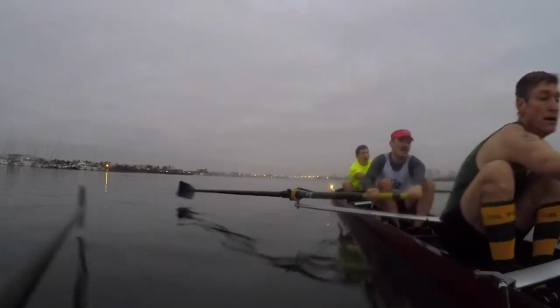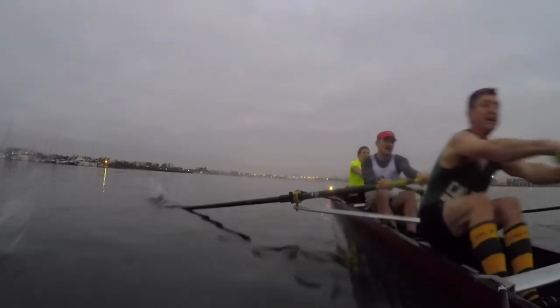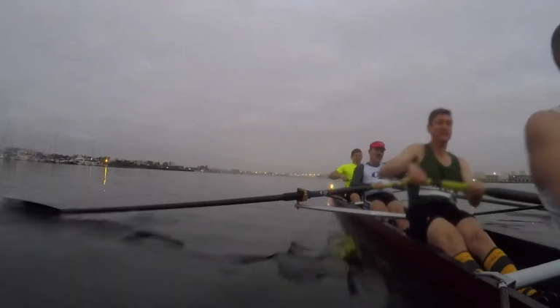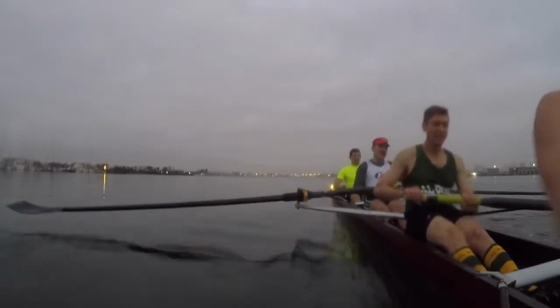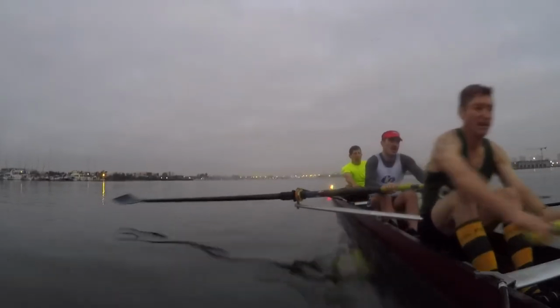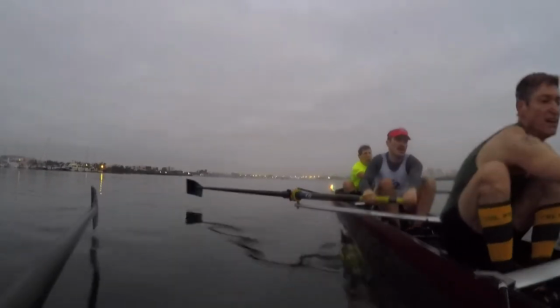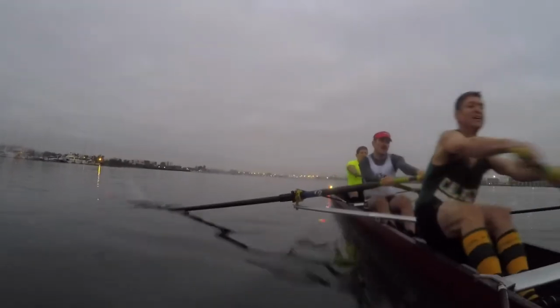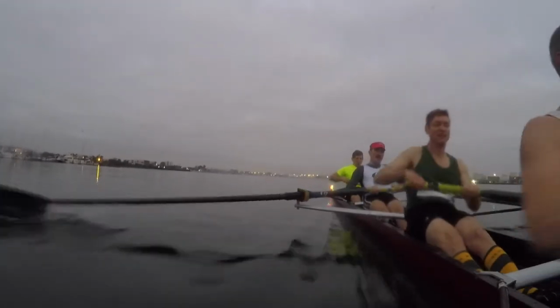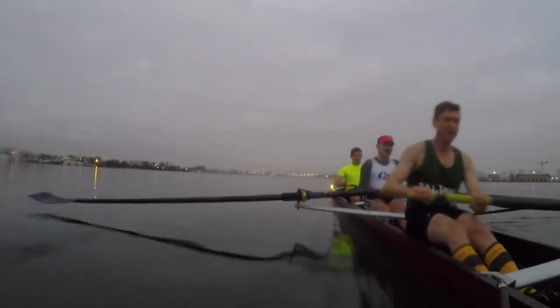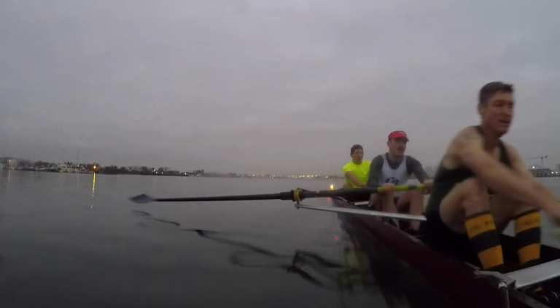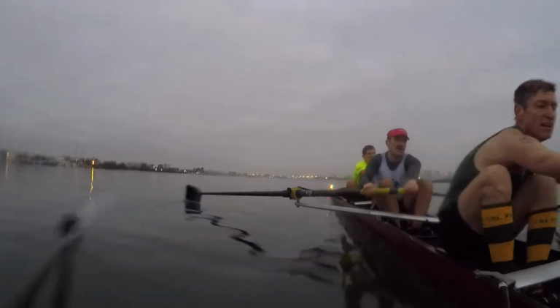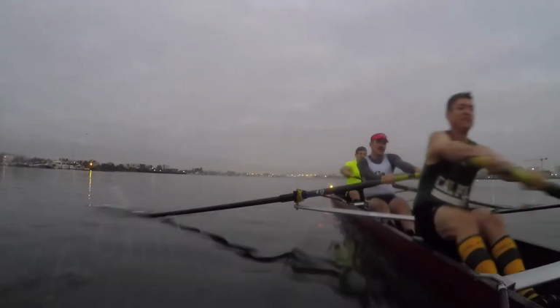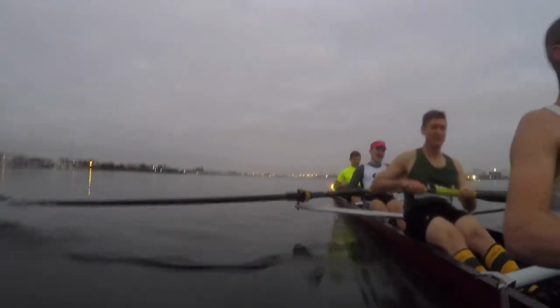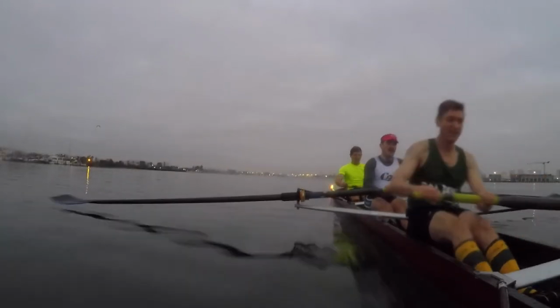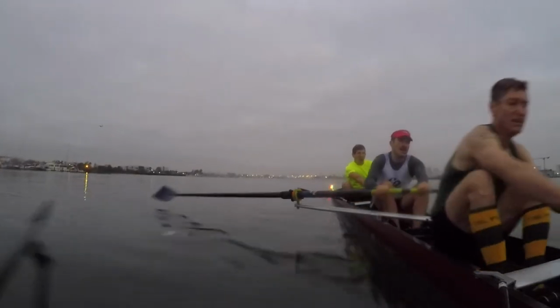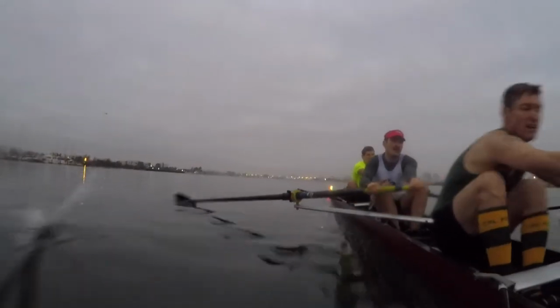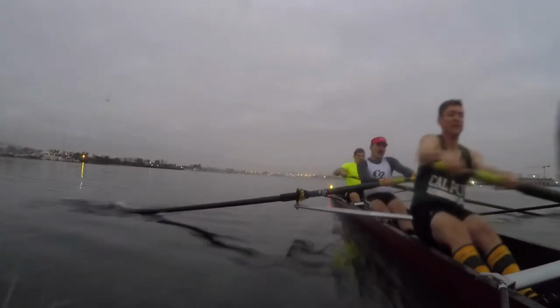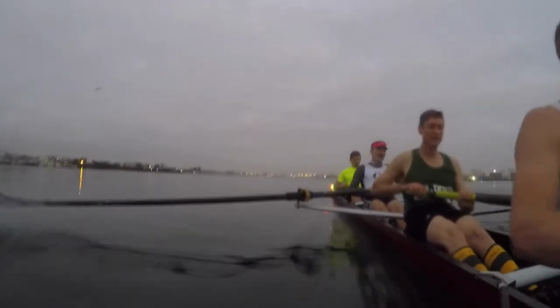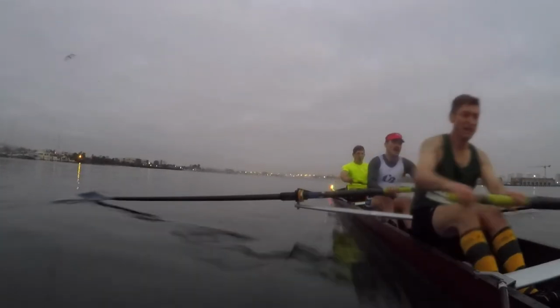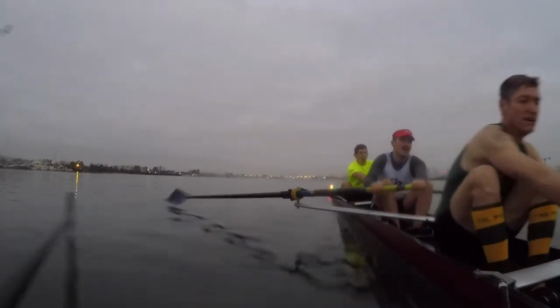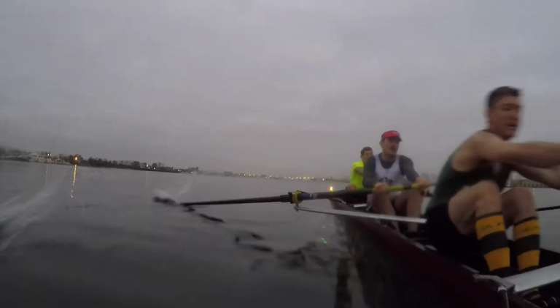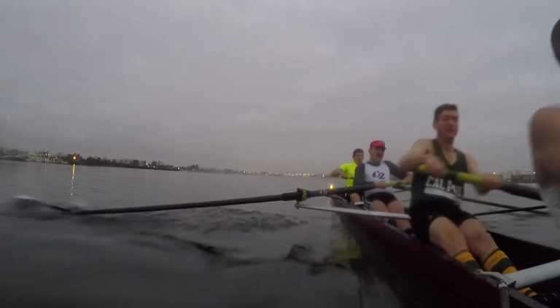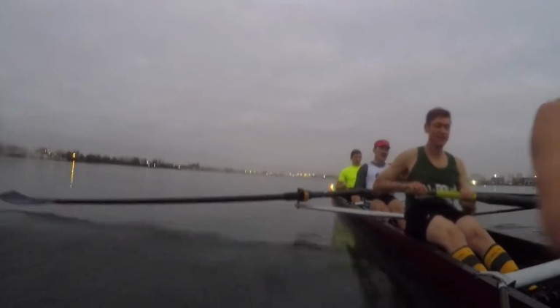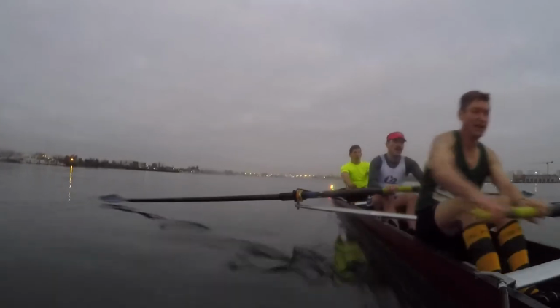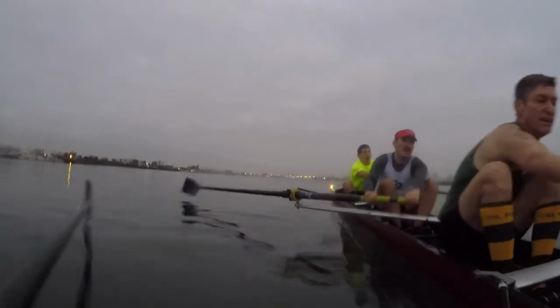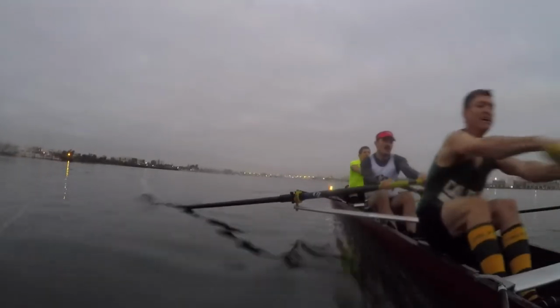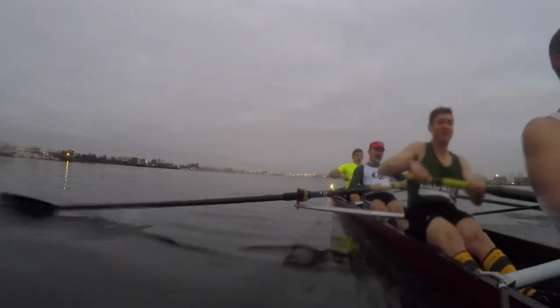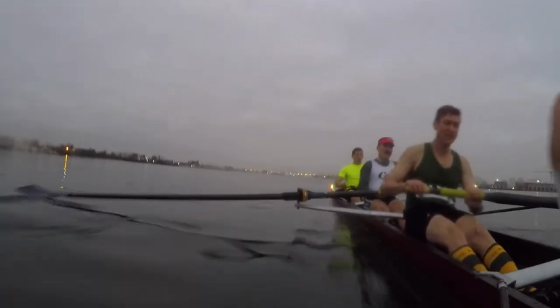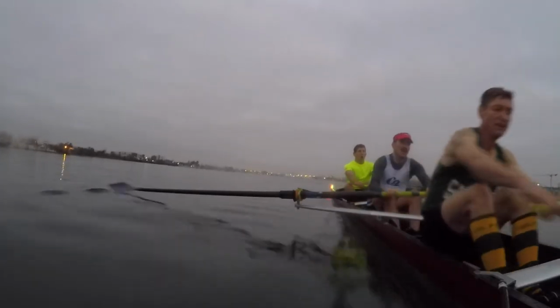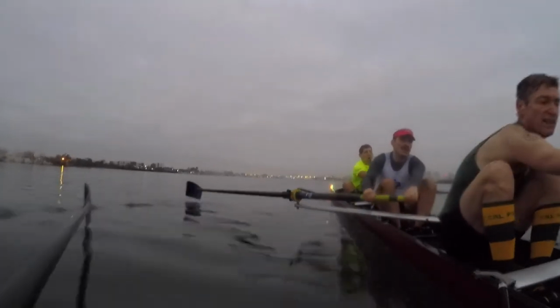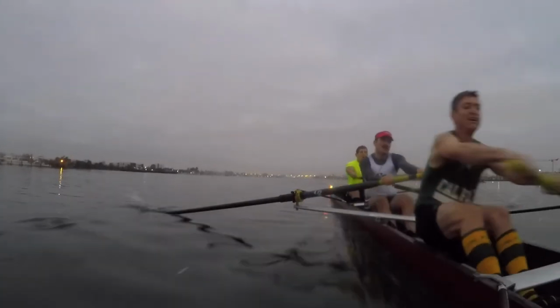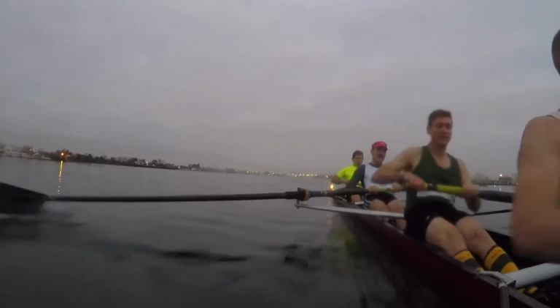Four, together. Four, together. That's it. Five, in two. Final minute. We're at 28, you're on two splits. Right now, I'm at fifty-three.